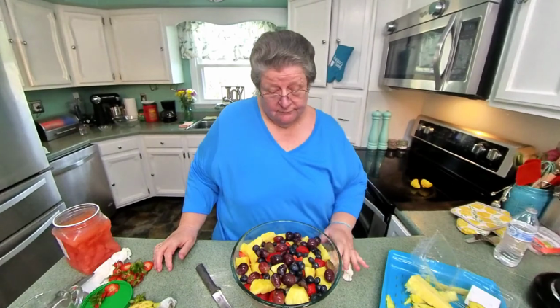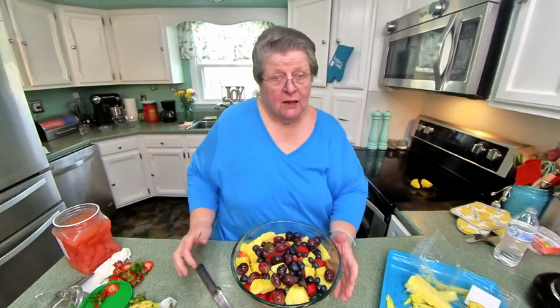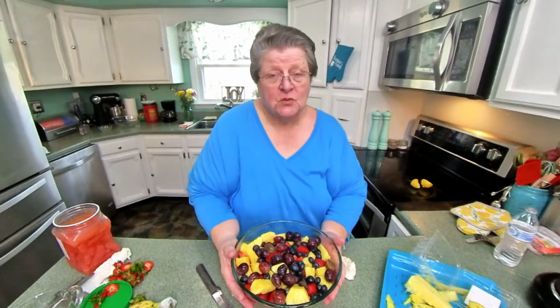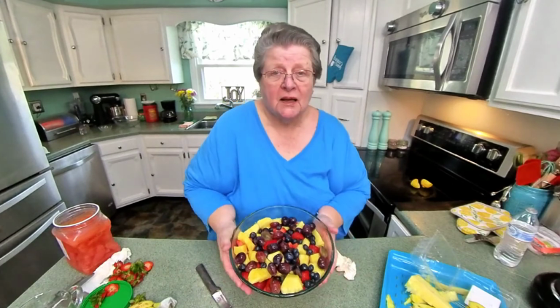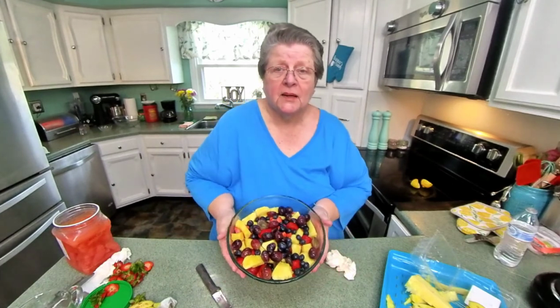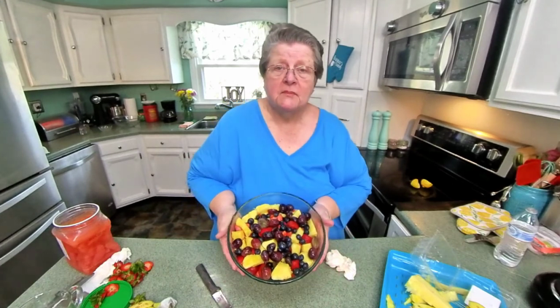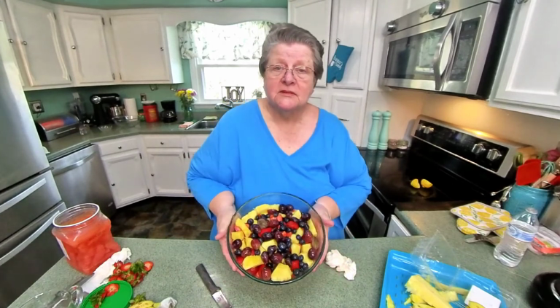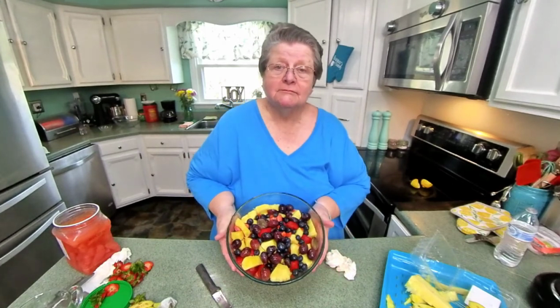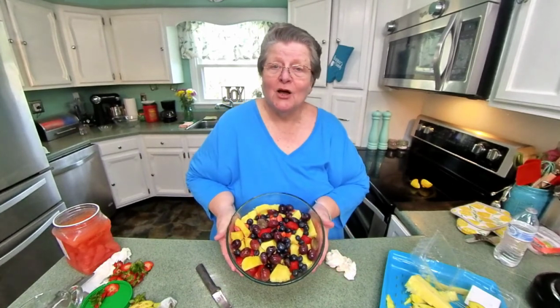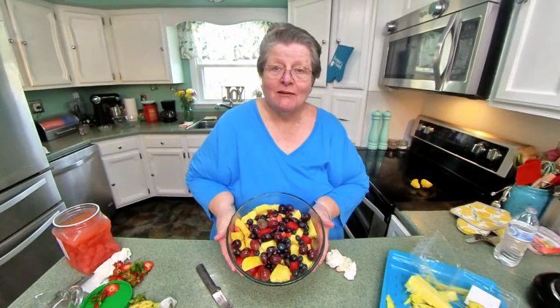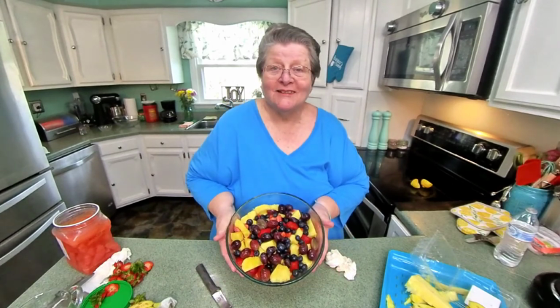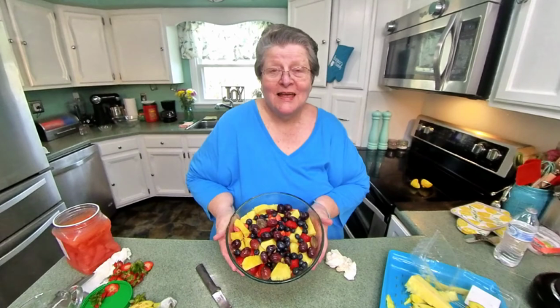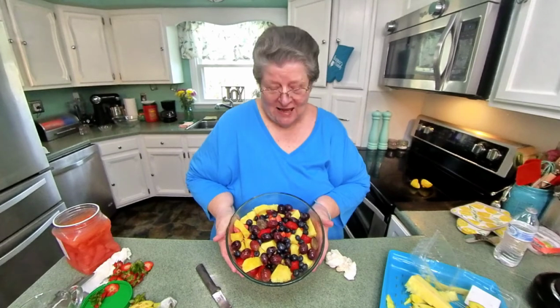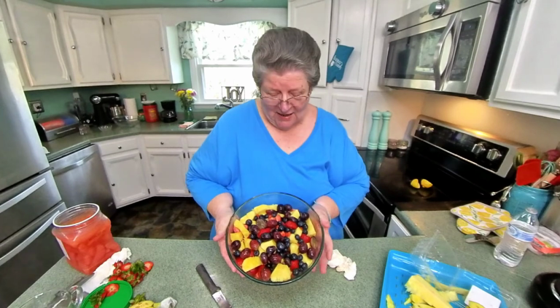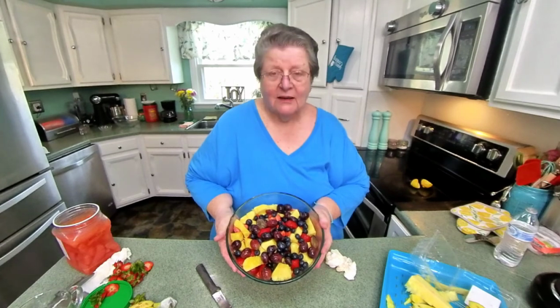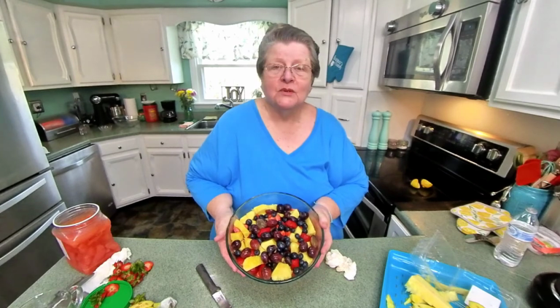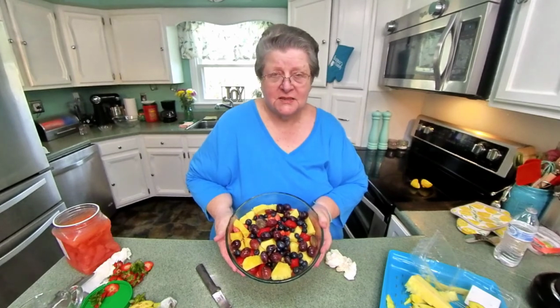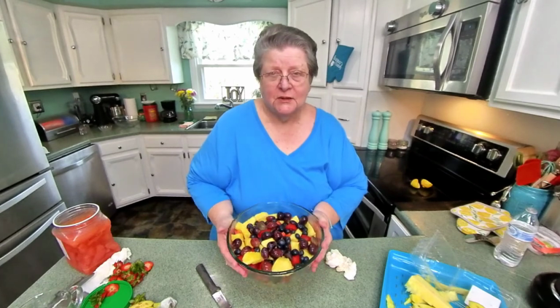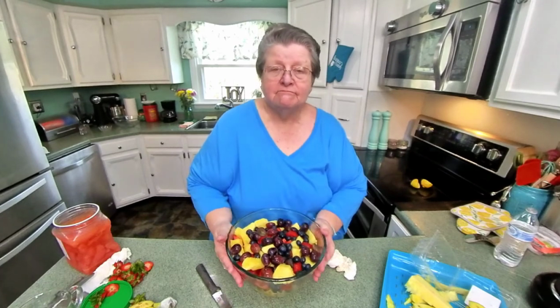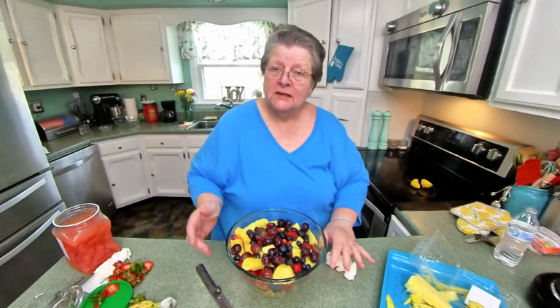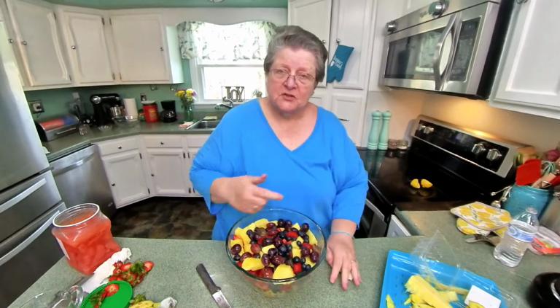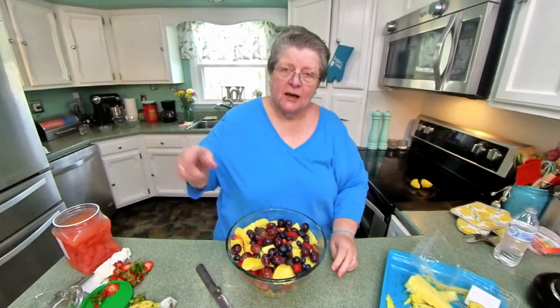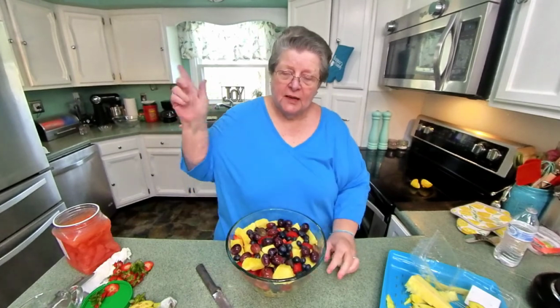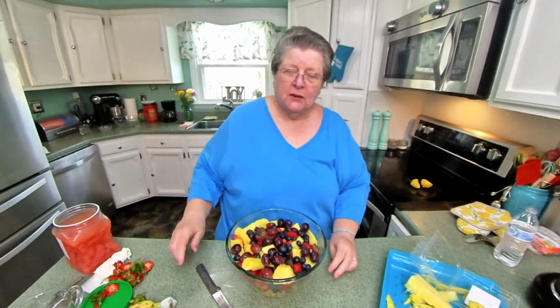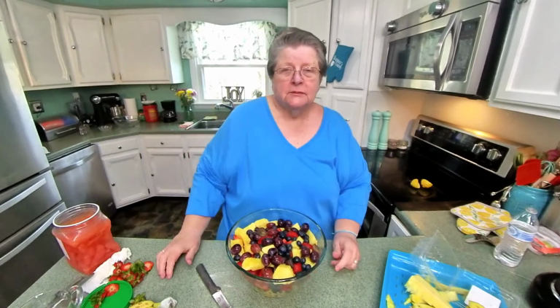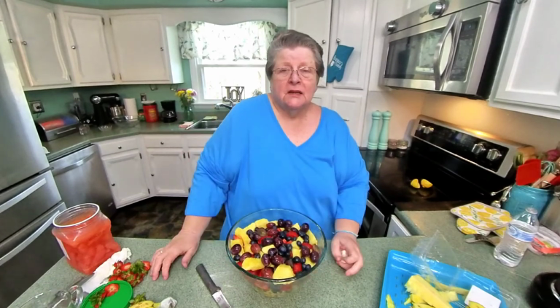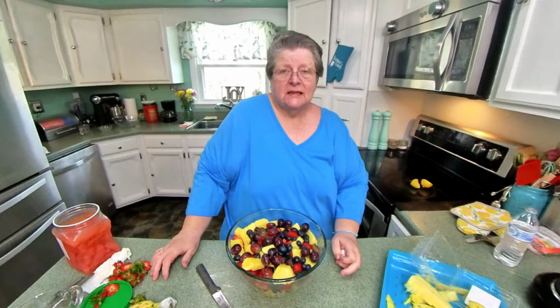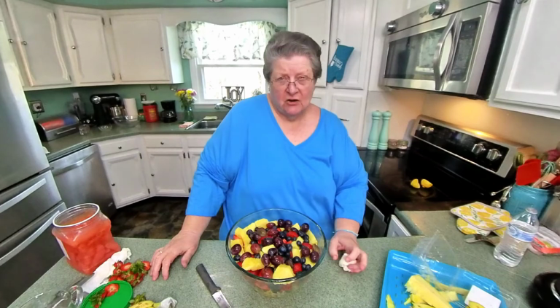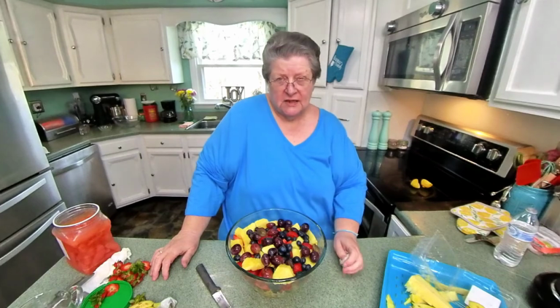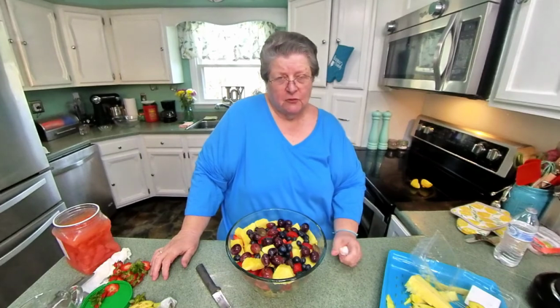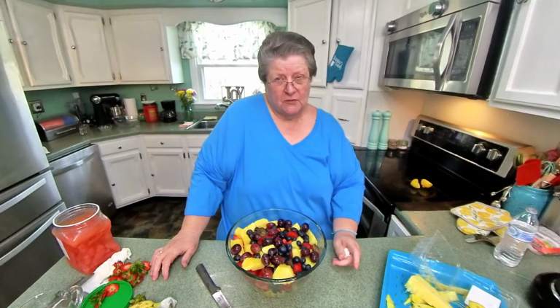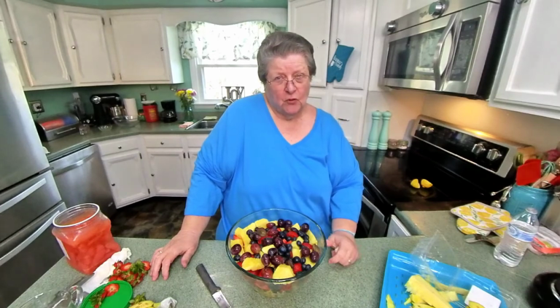Well, here's one of my complicated meals. I hope you like it. We'll see you soon. Subscribe, ring that bell. Take care of yourself. Remember the joy.